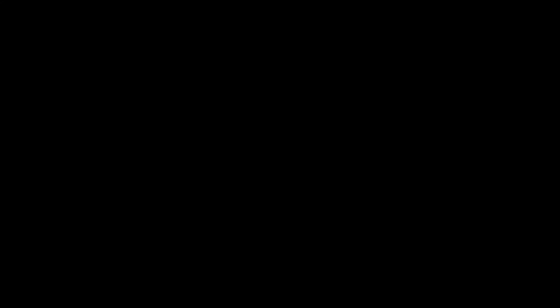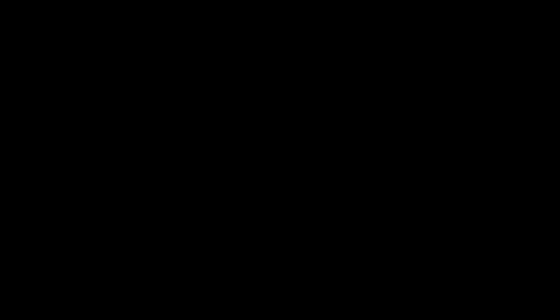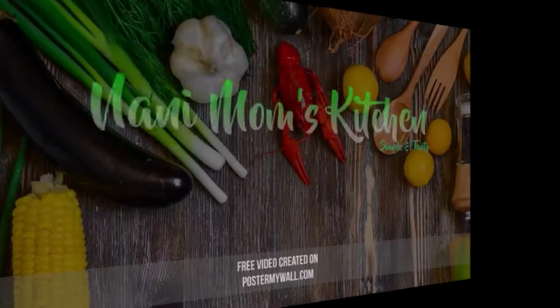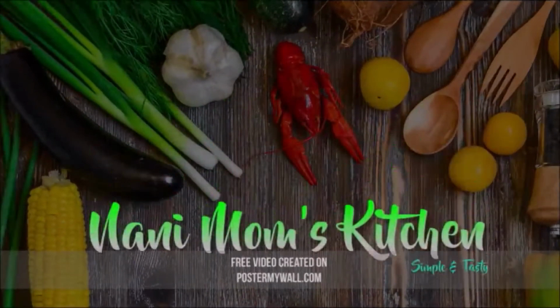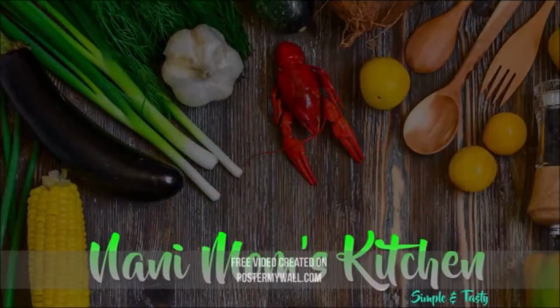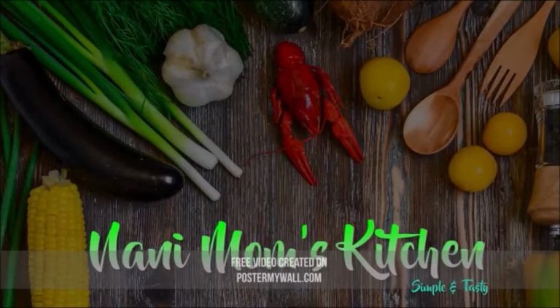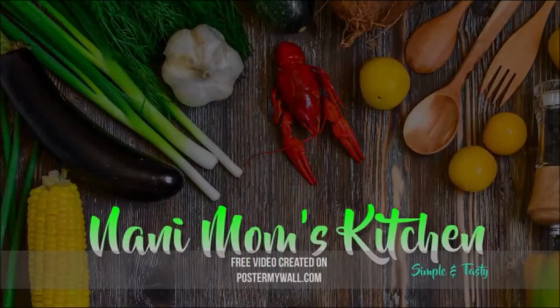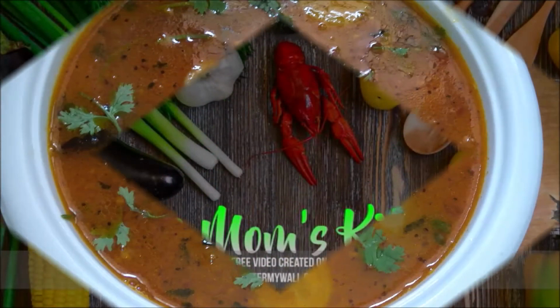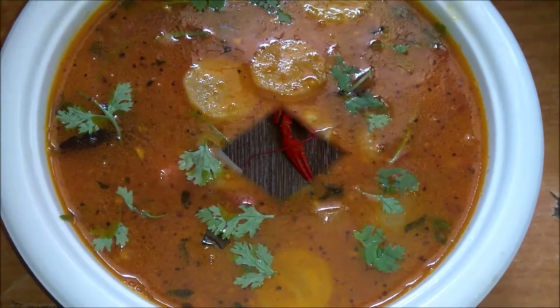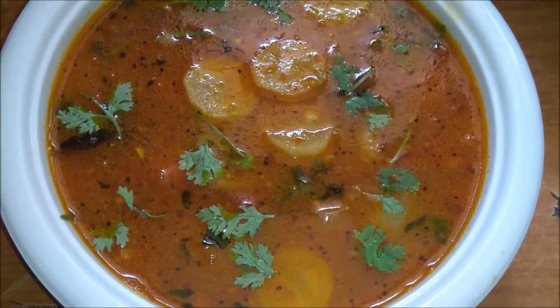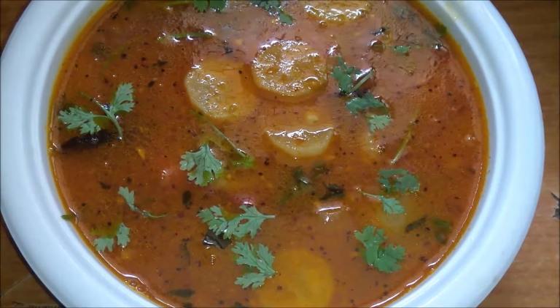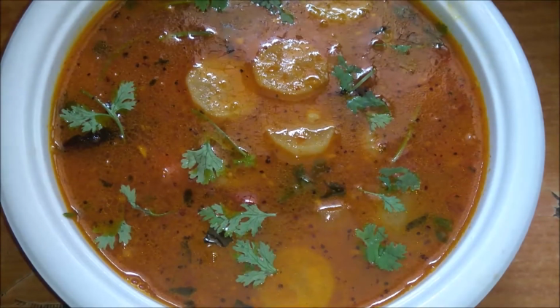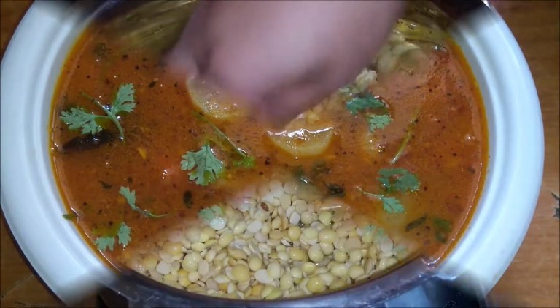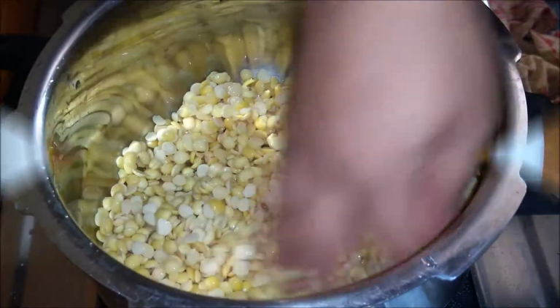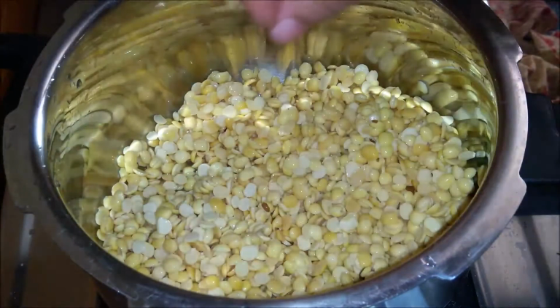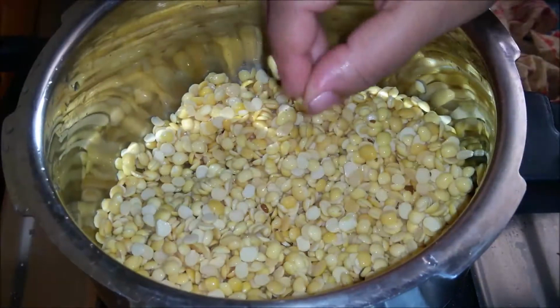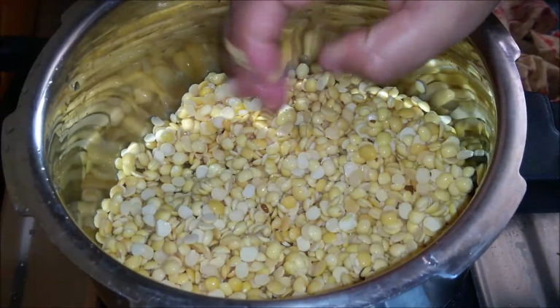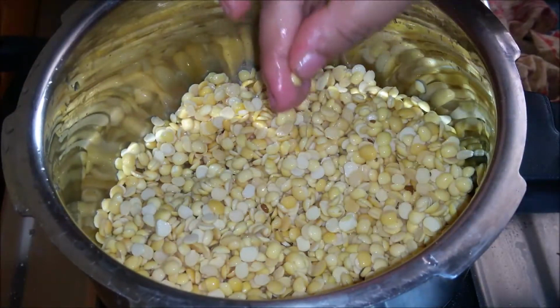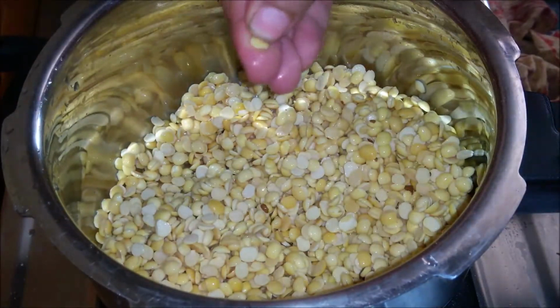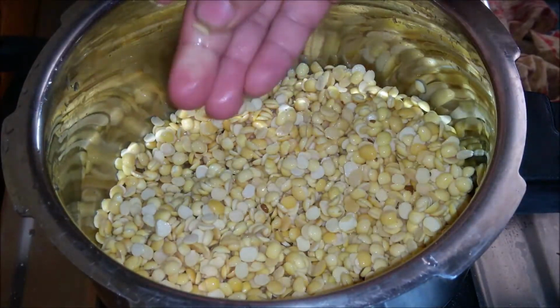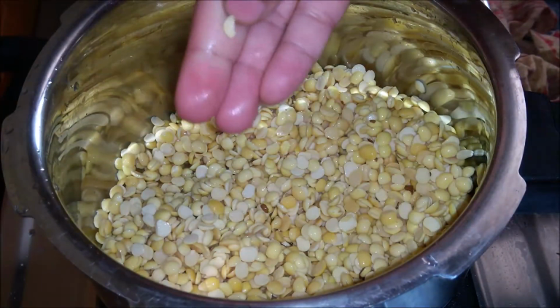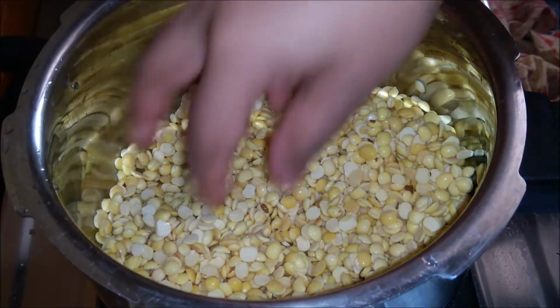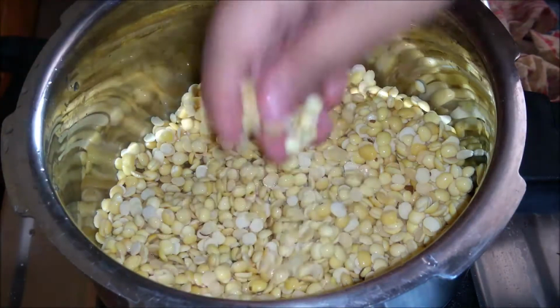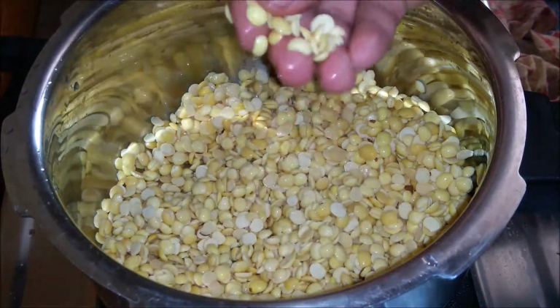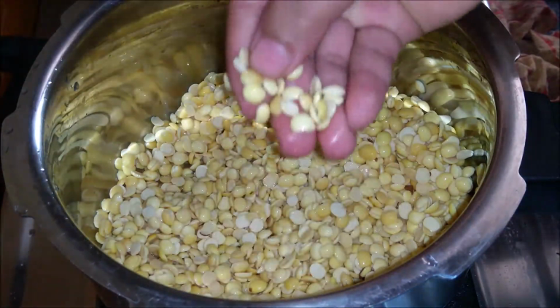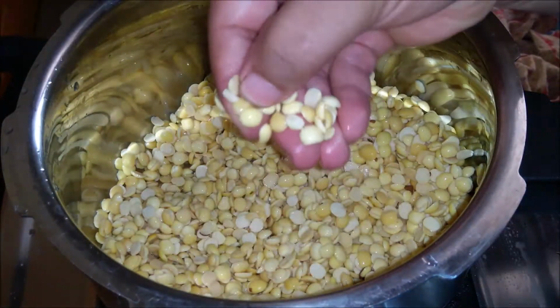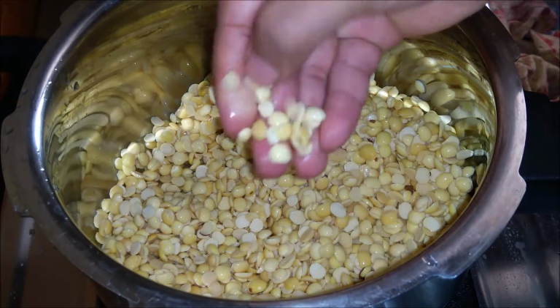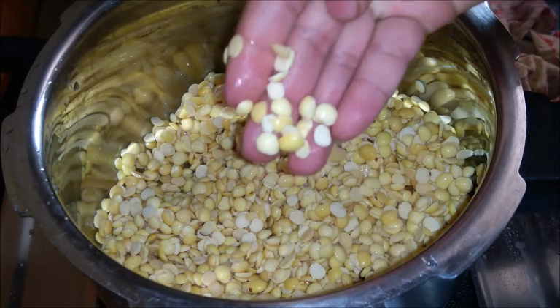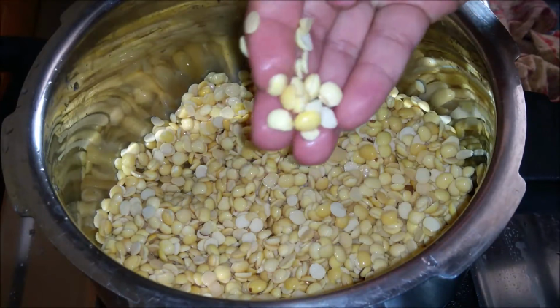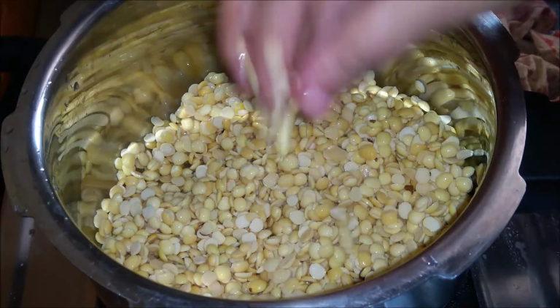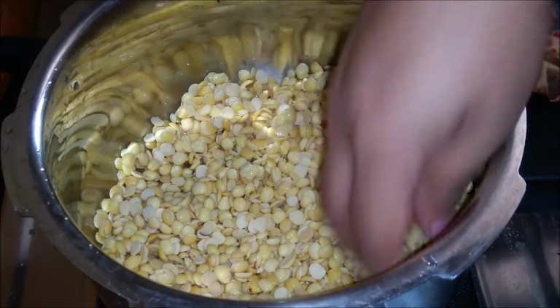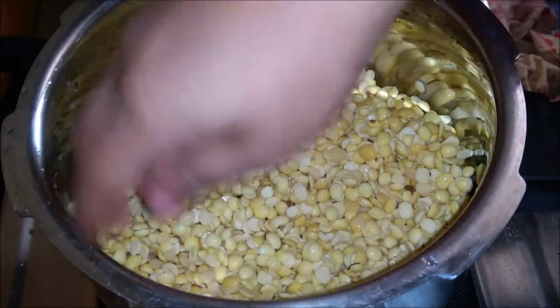Hi friends, welcome to my channel. I will show you how to do this. First, I will put the ingredients in the cooker.